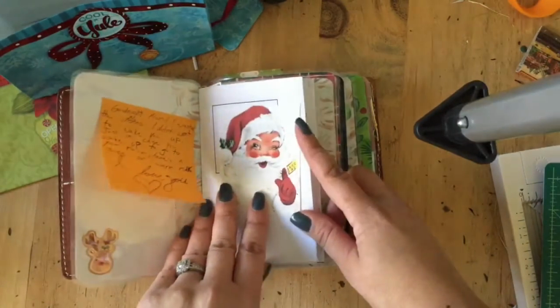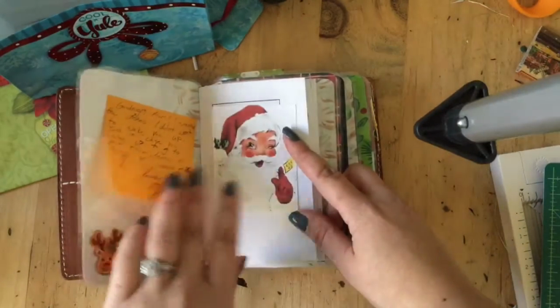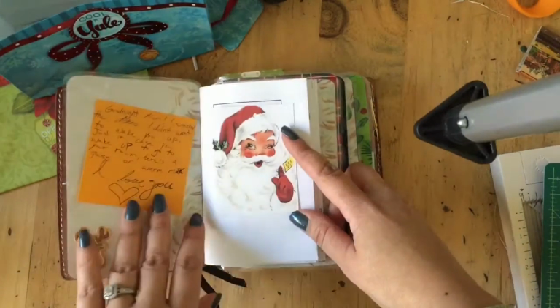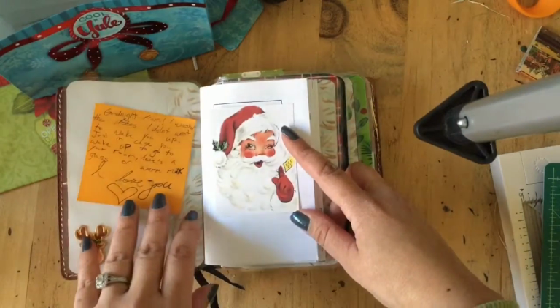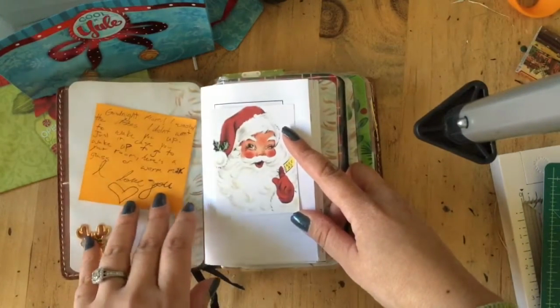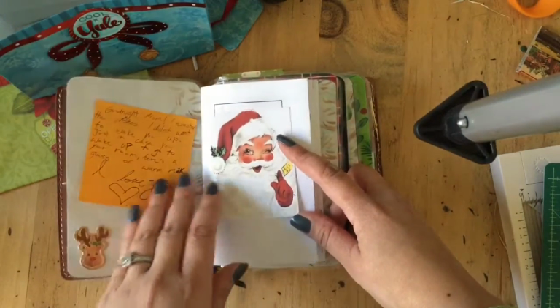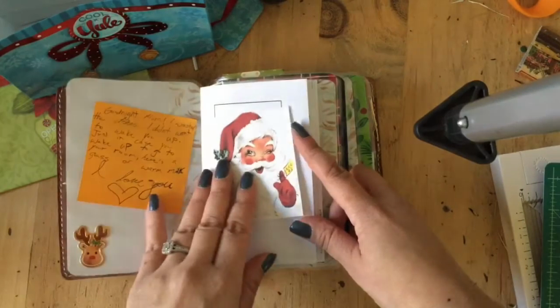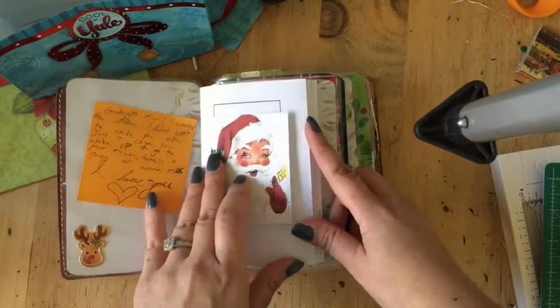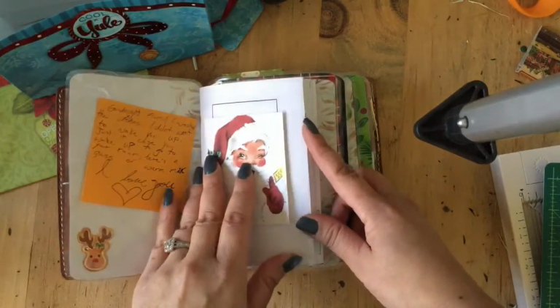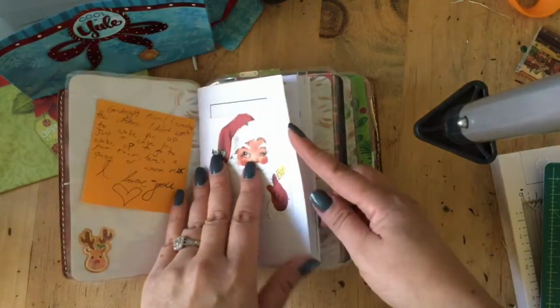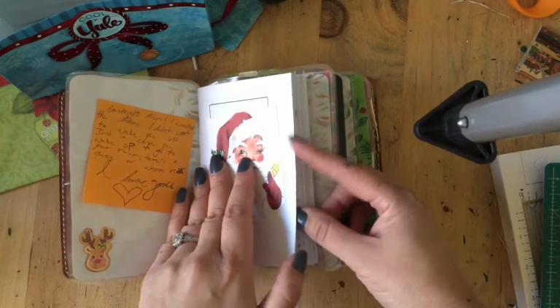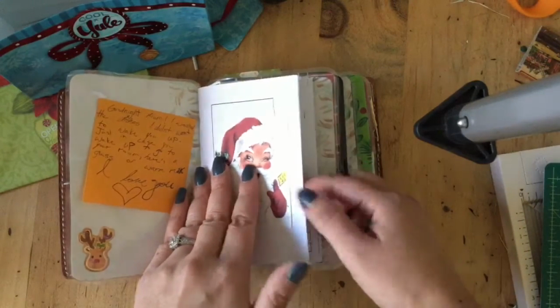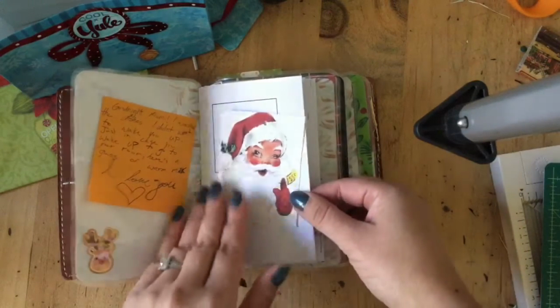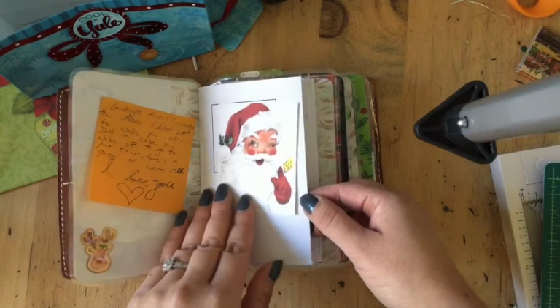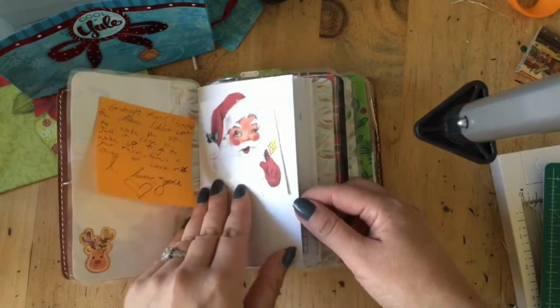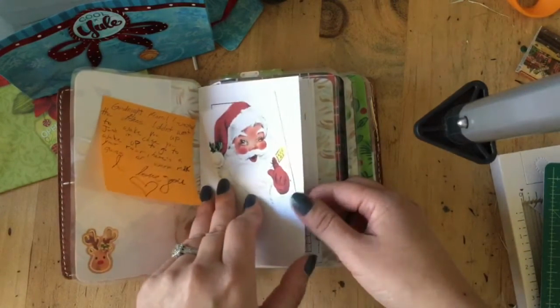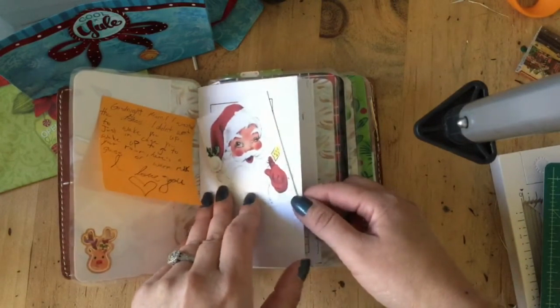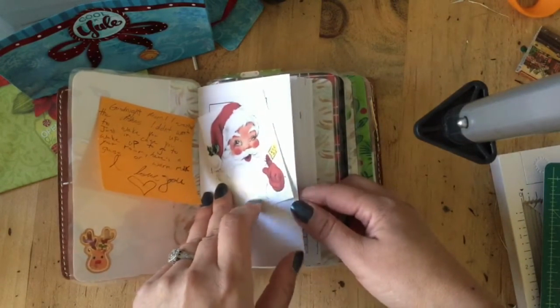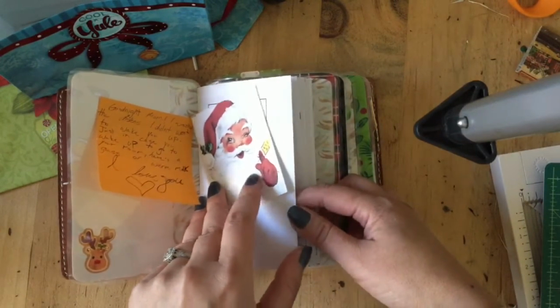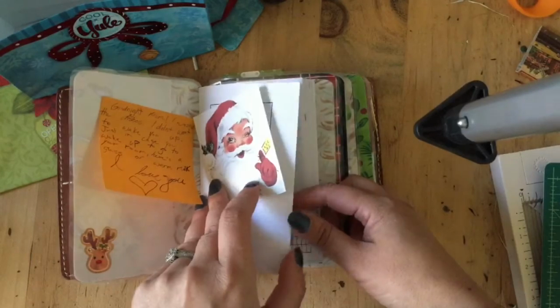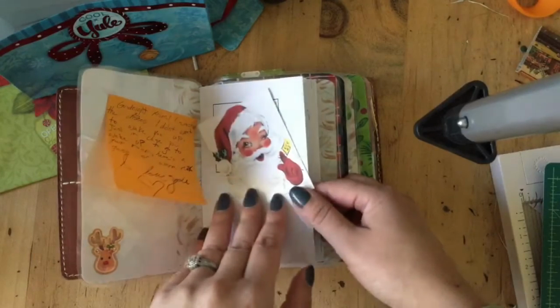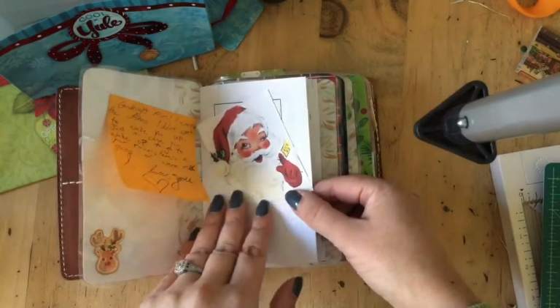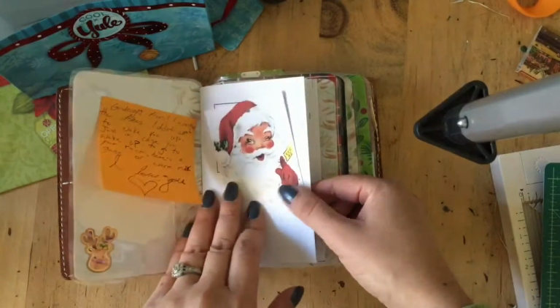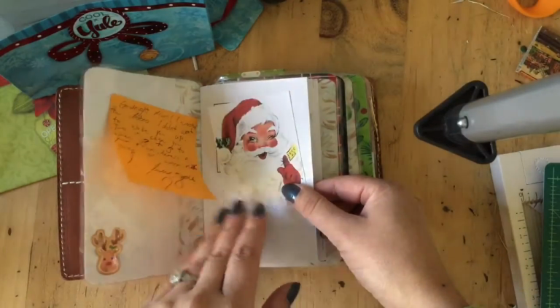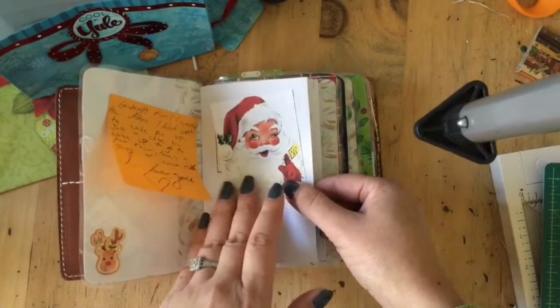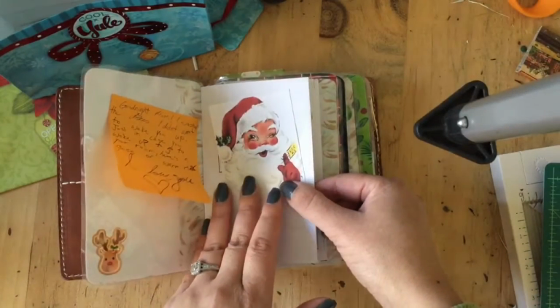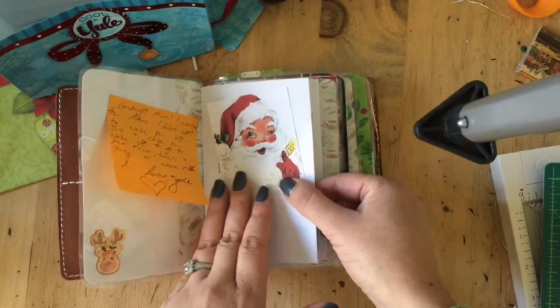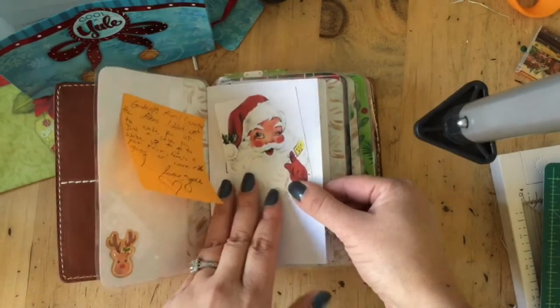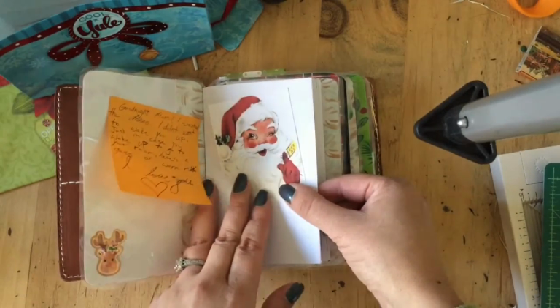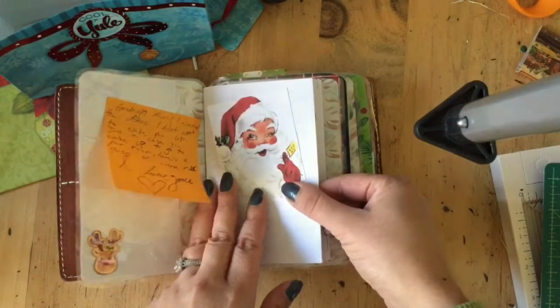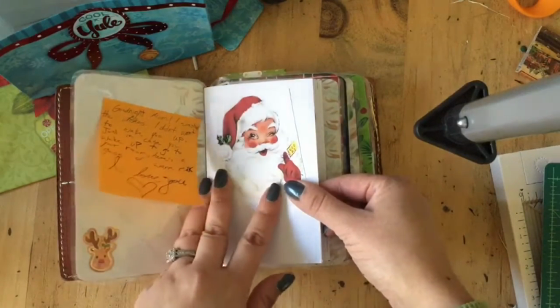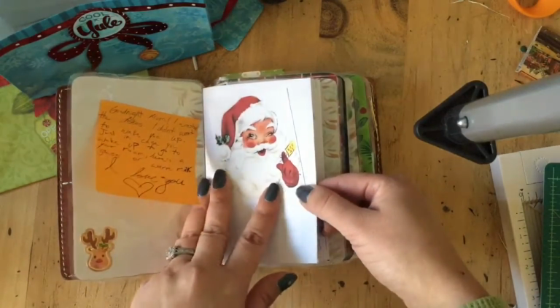She served me some milk and left me a little note because I had fallen asleep on the couch. I just think that's so sweet, because I don't think I was that sweet when I was a teenager — I wish I had been.